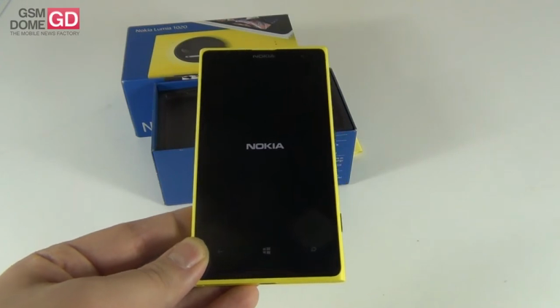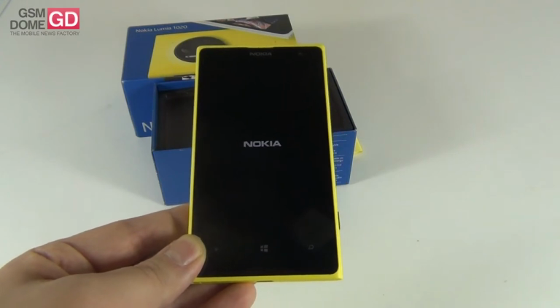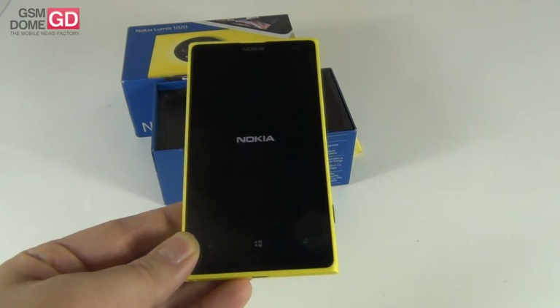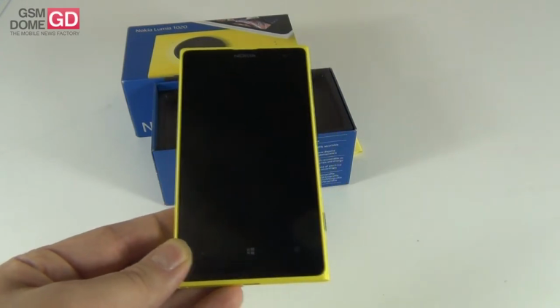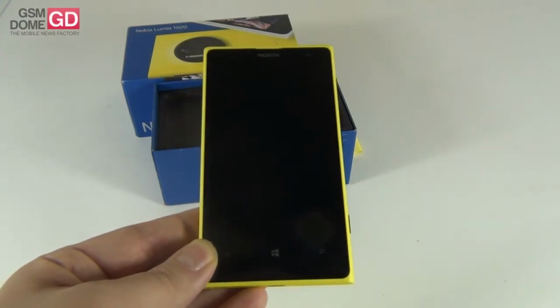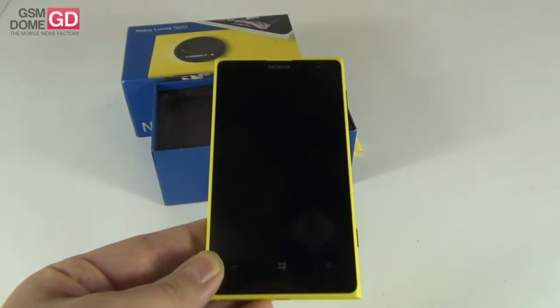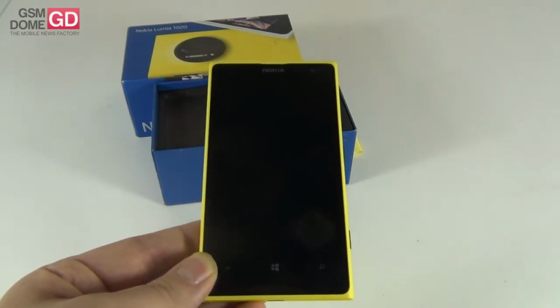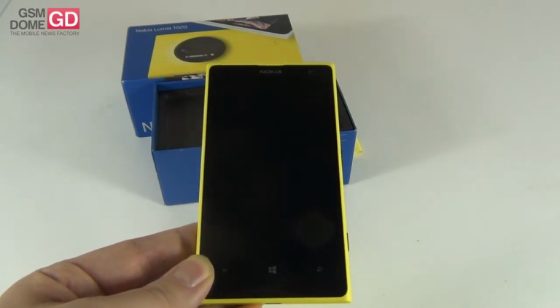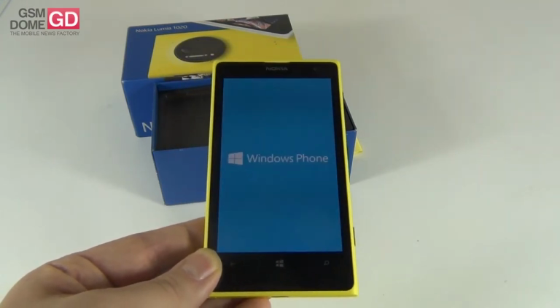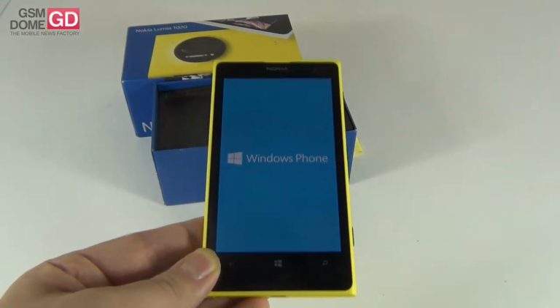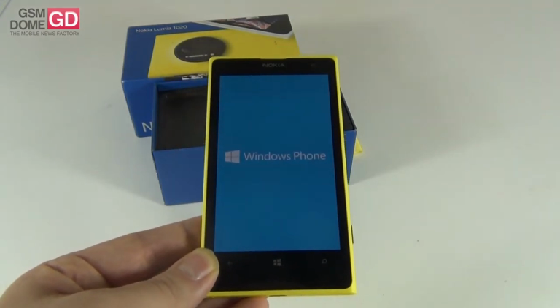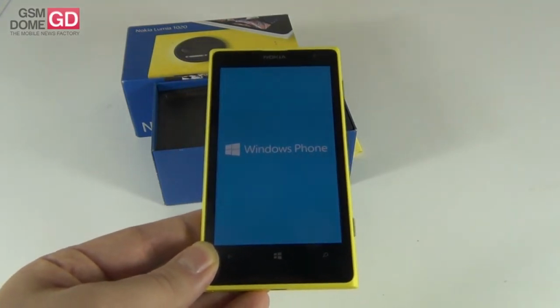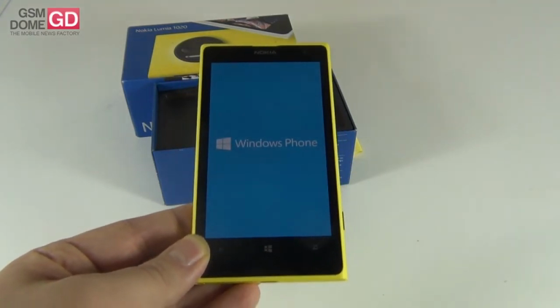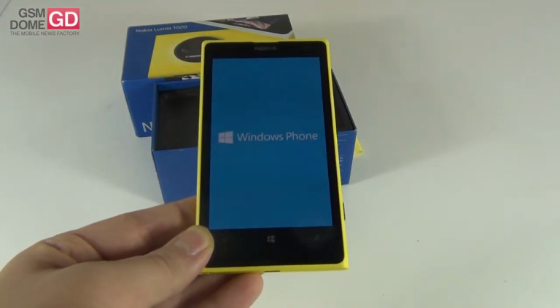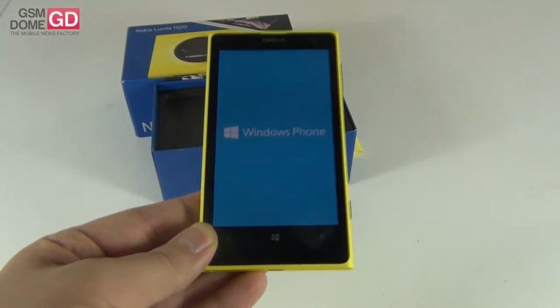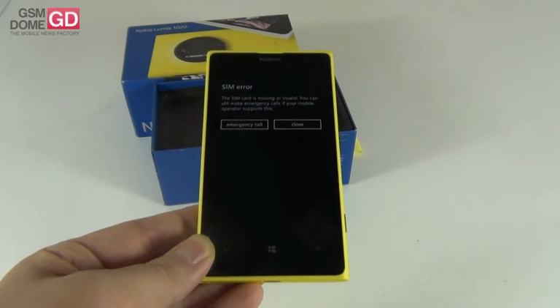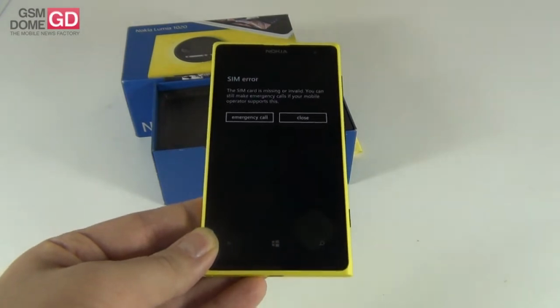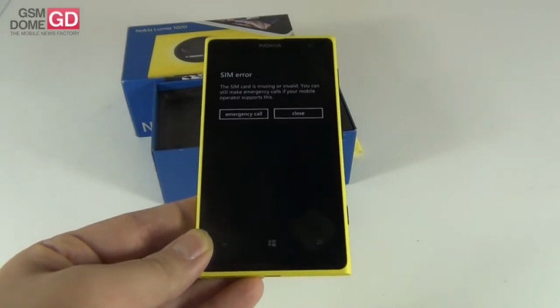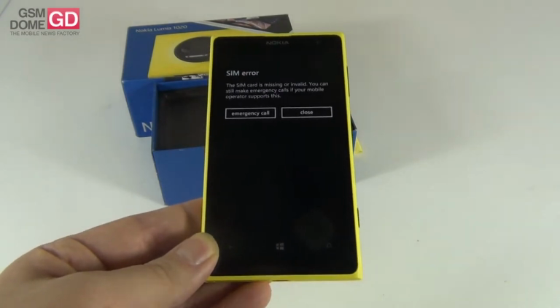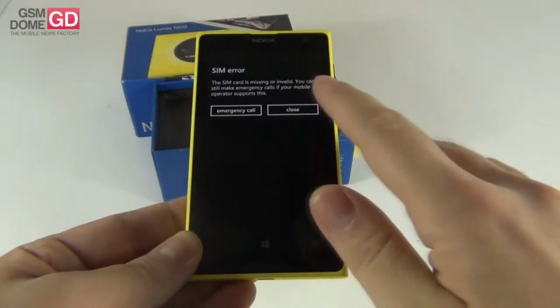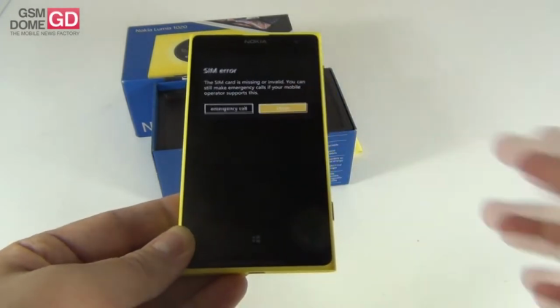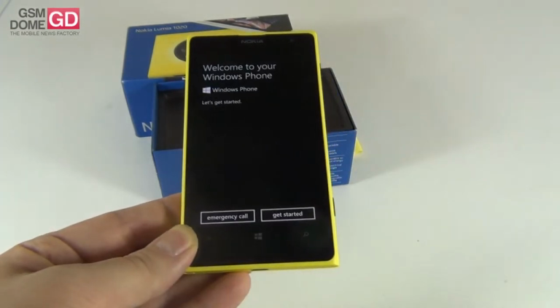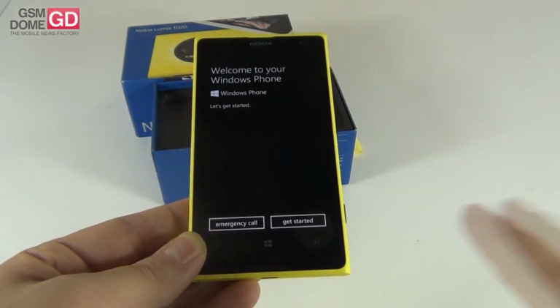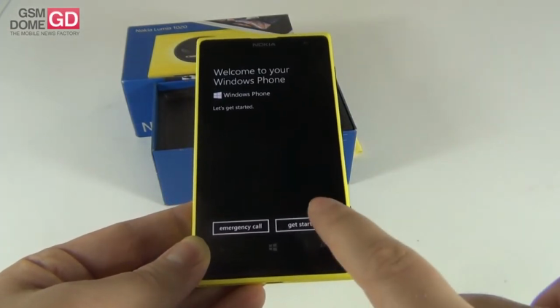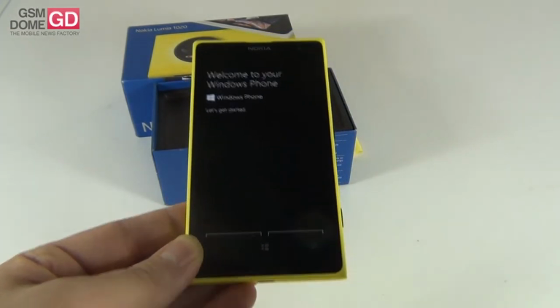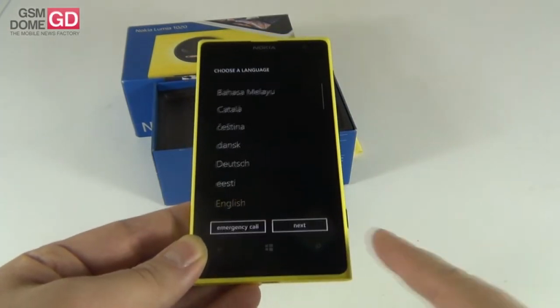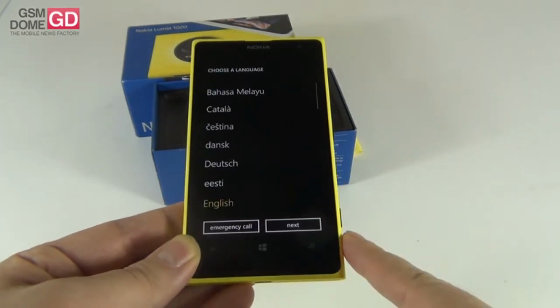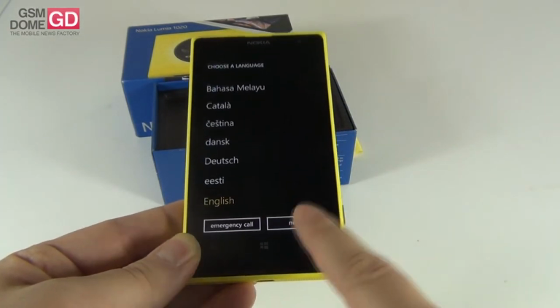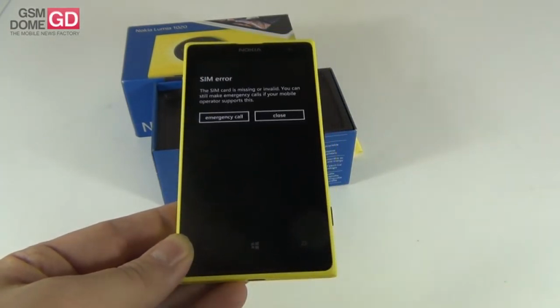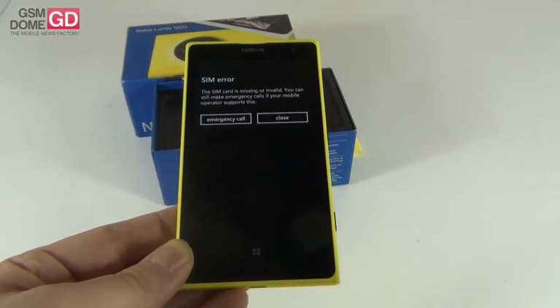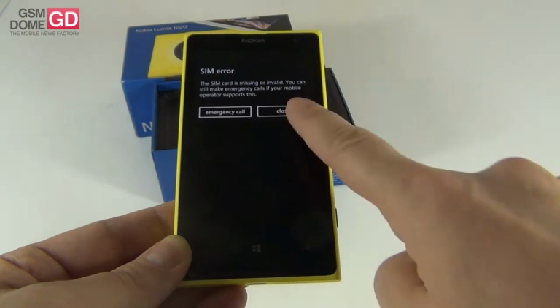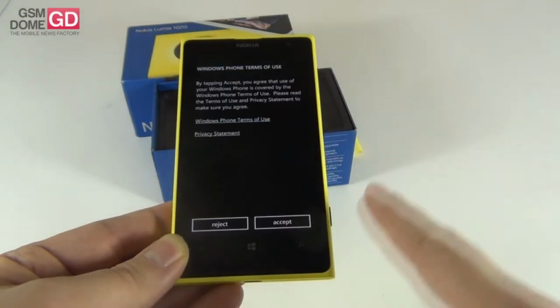The phone uses micro SIM technology, Bluetooth 3.0, Wi-Fi, USB 2.0, and NFC. This is the initial setup of the phone — we select the language.